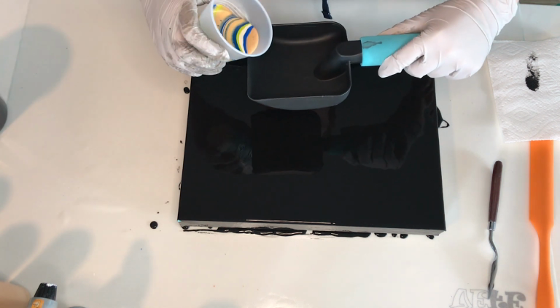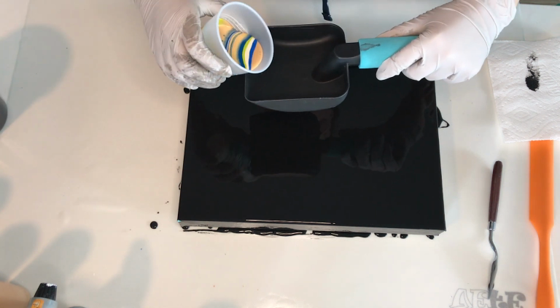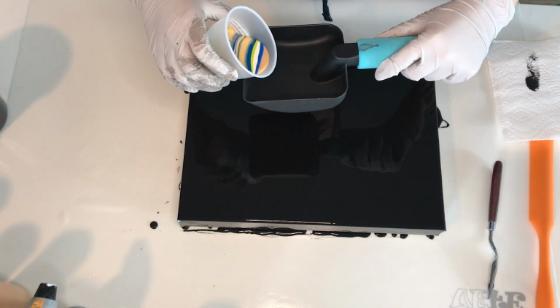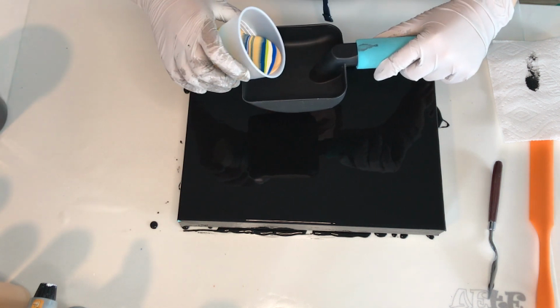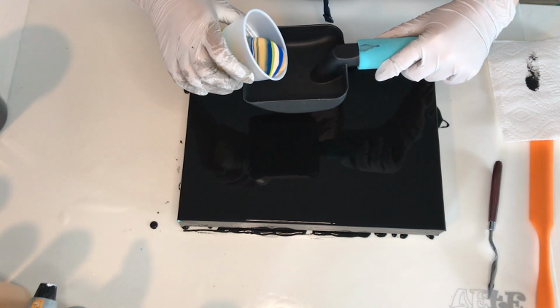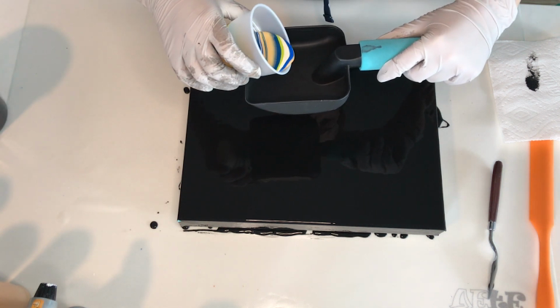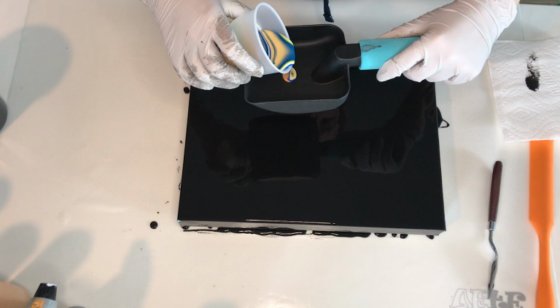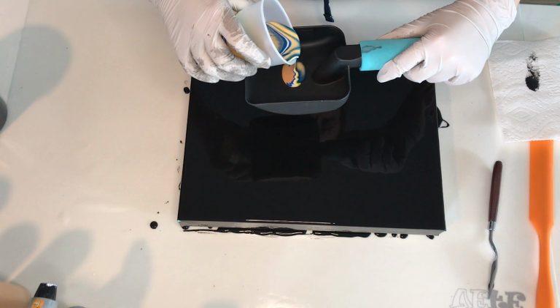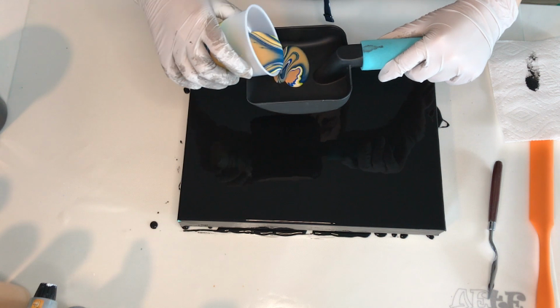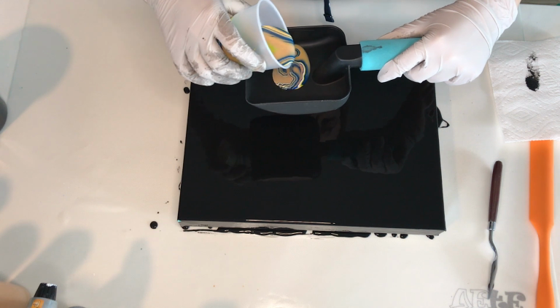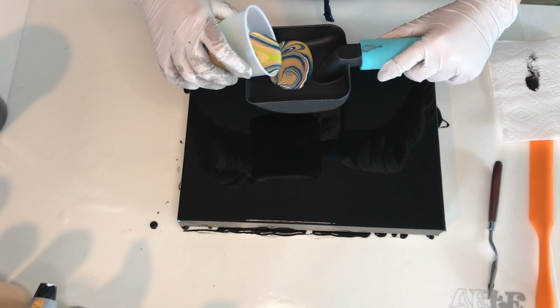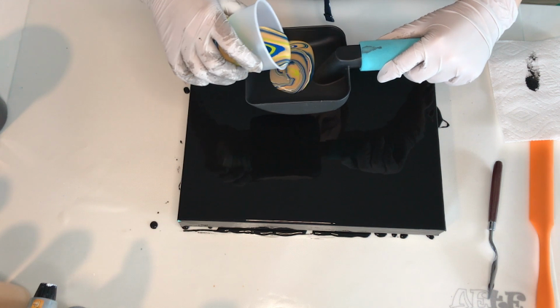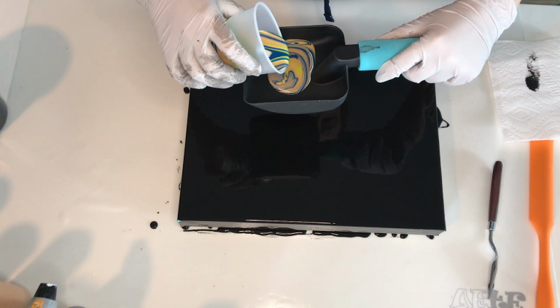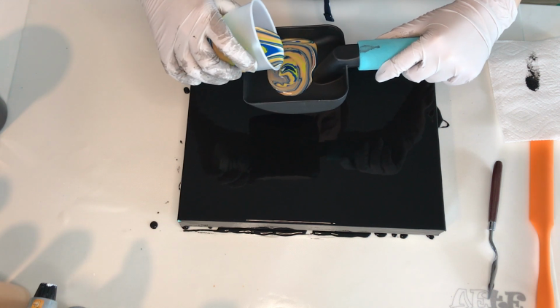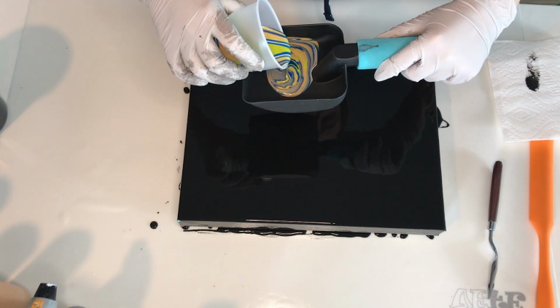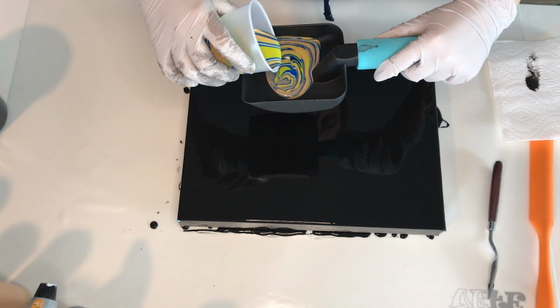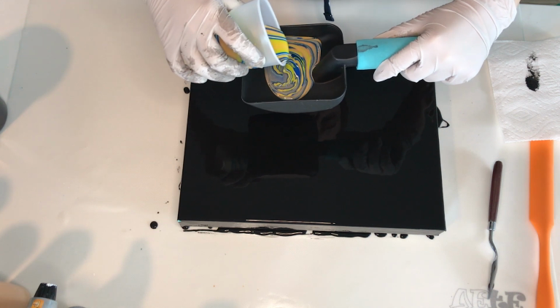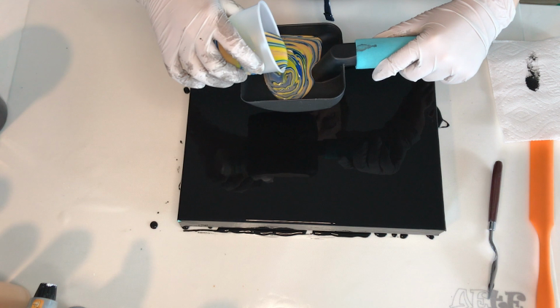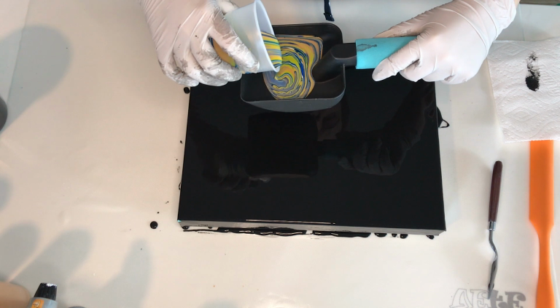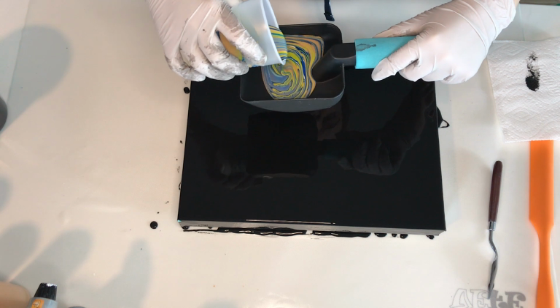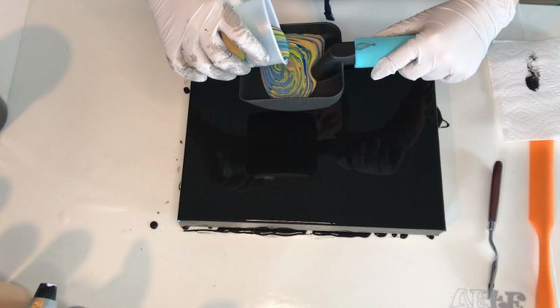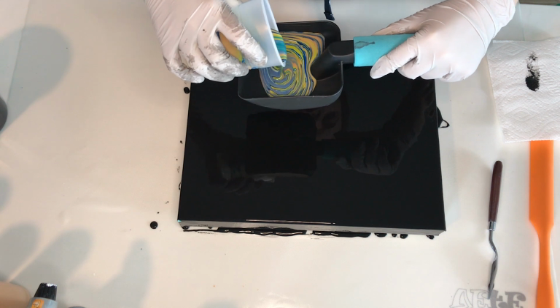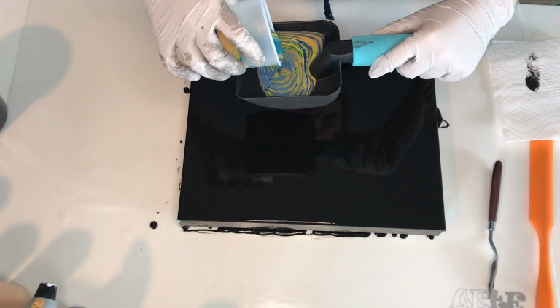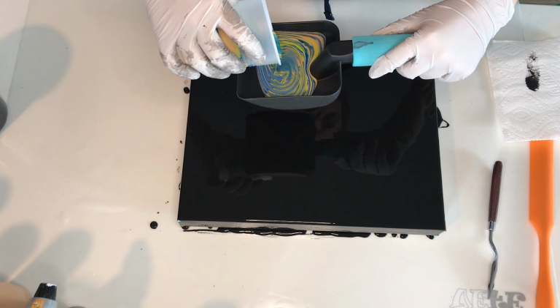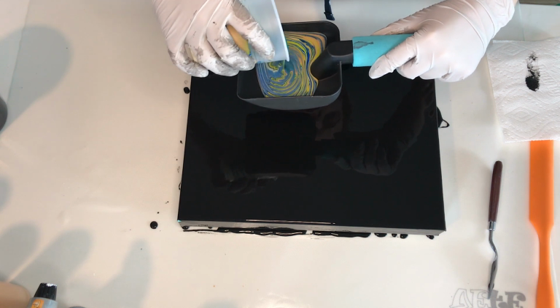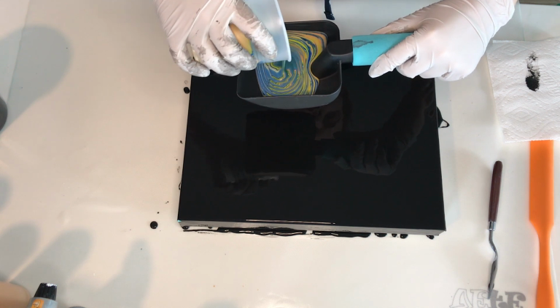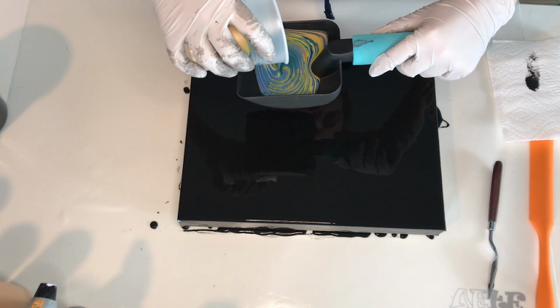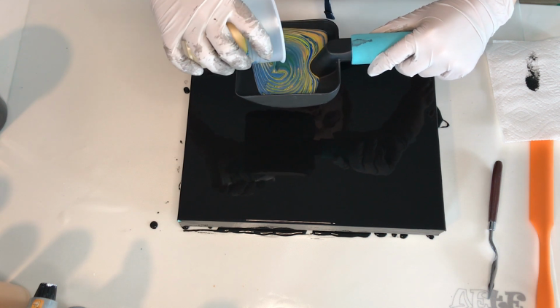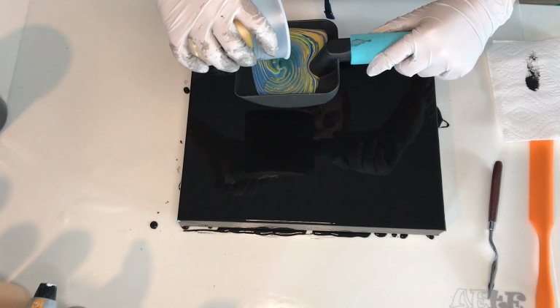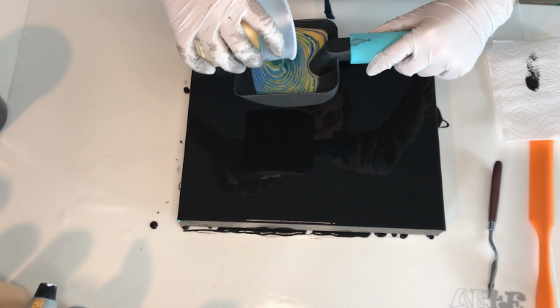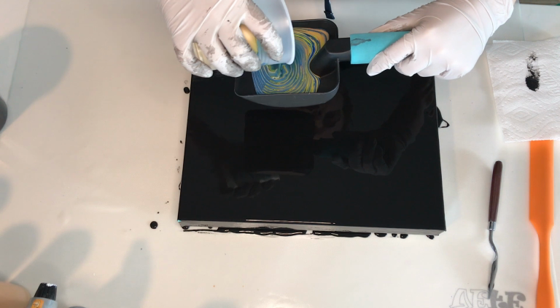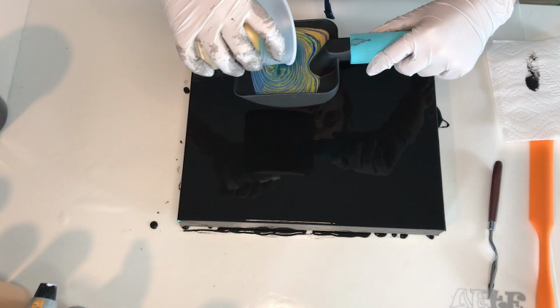Now when the cup is nicely layered and ready, I'm doing a ring pour into my amazing shovel. I seriously love it so much and it's one of my favorite tools to use for my pourings. I bought it from Amazon and if it's still available, I will try to link it down below.